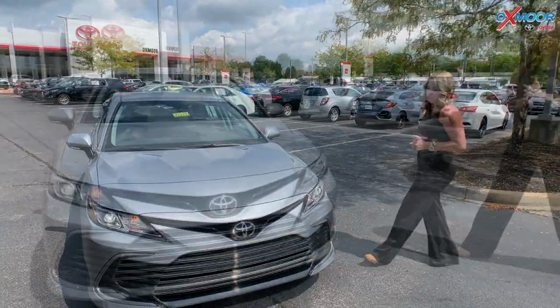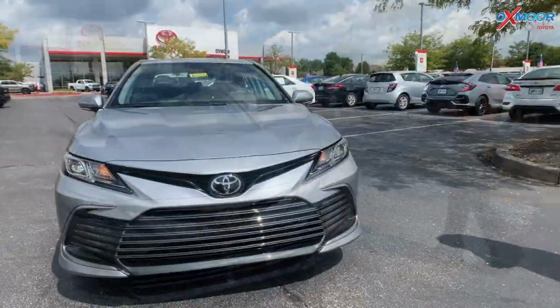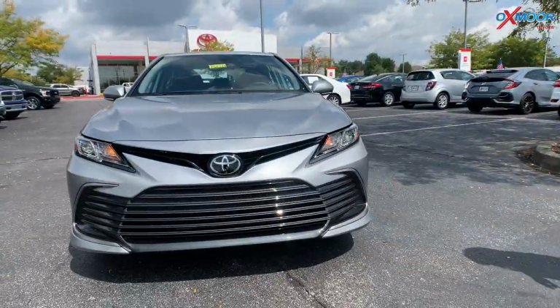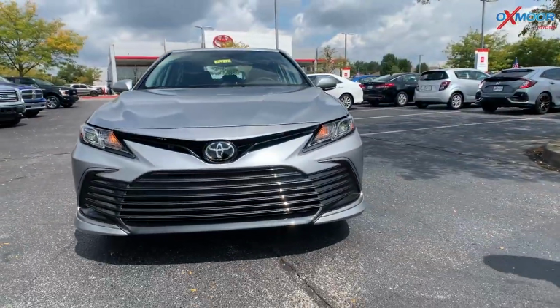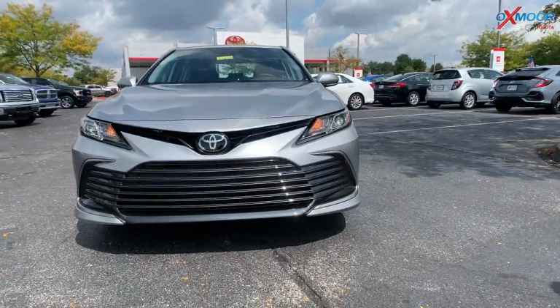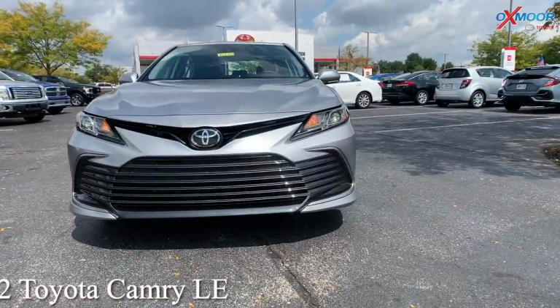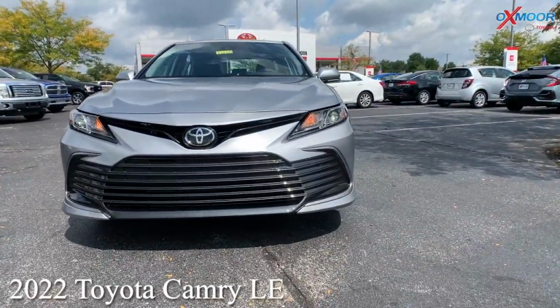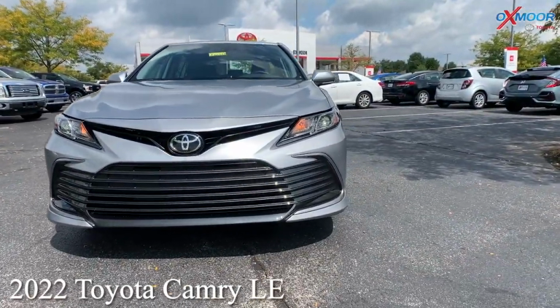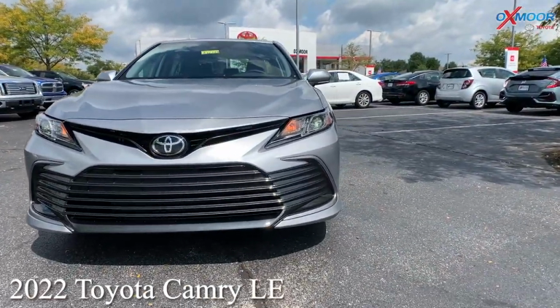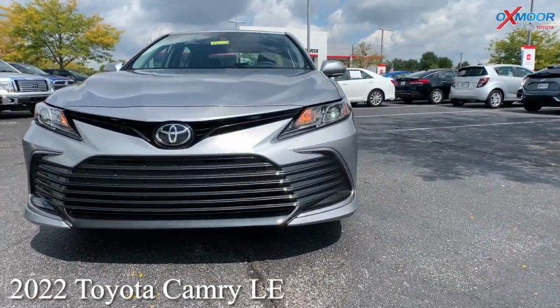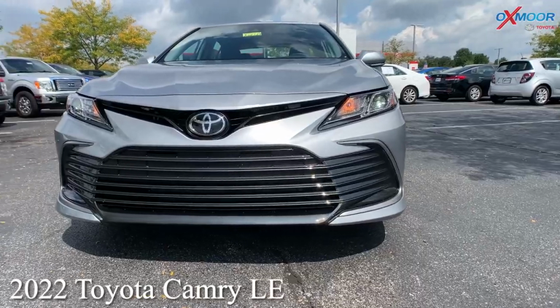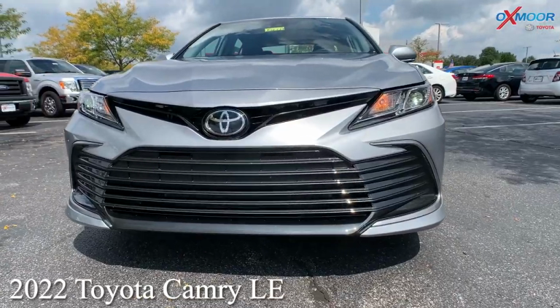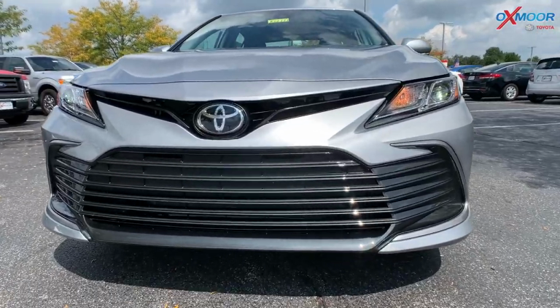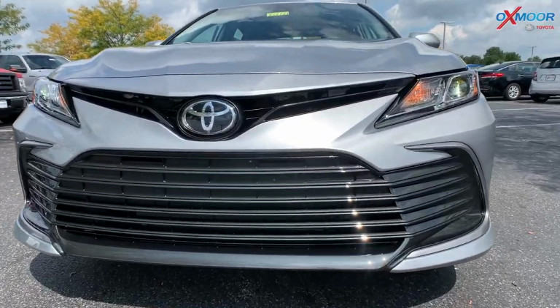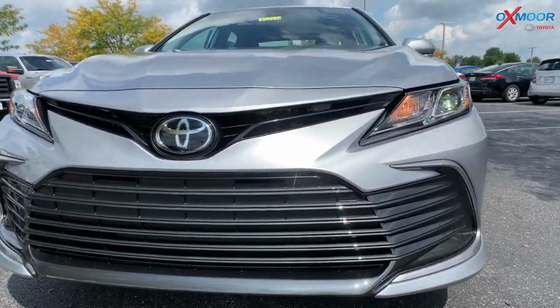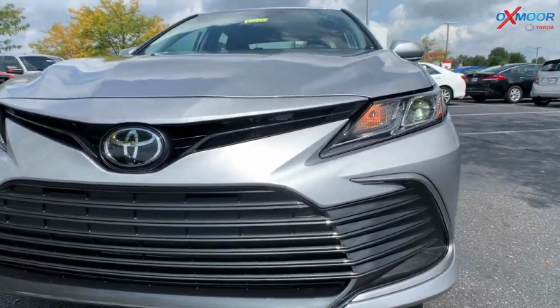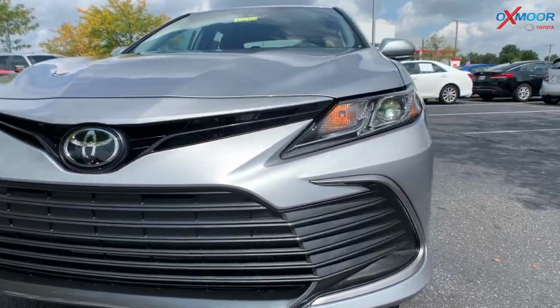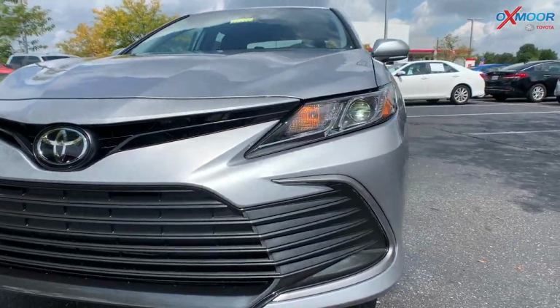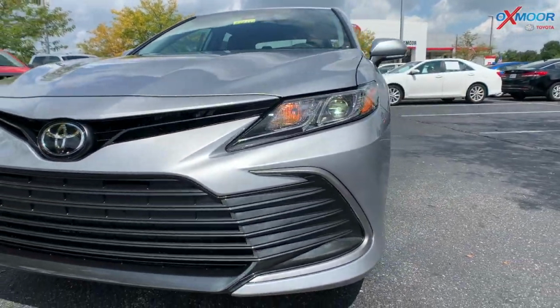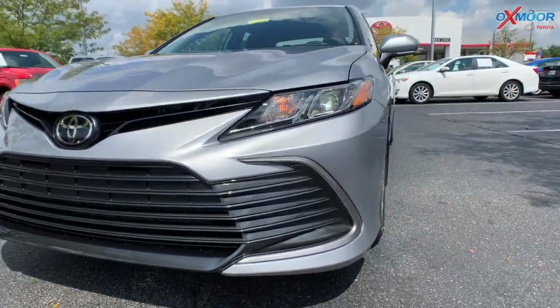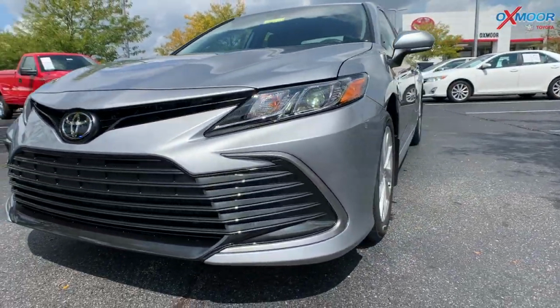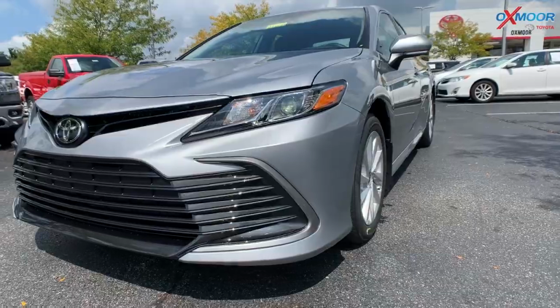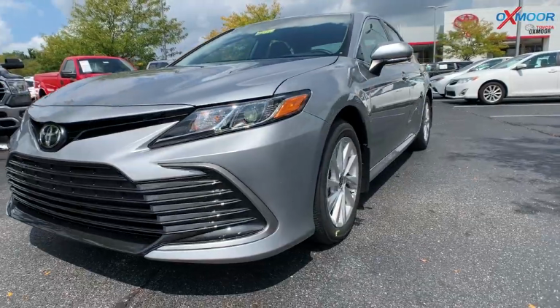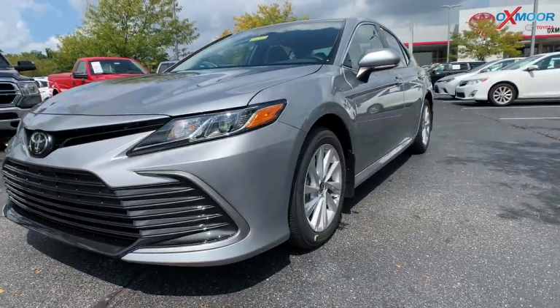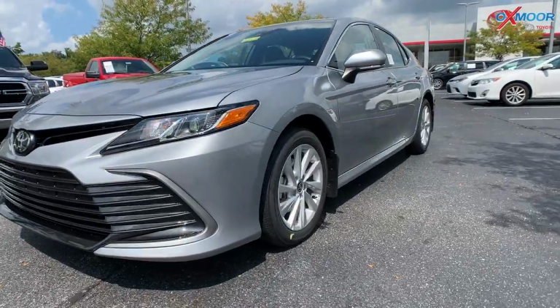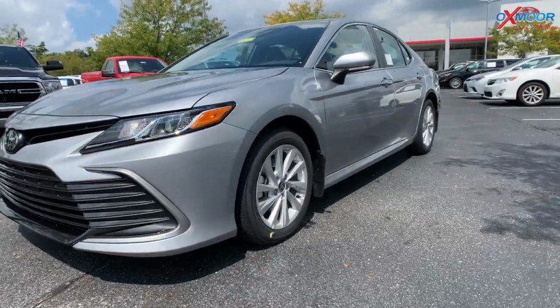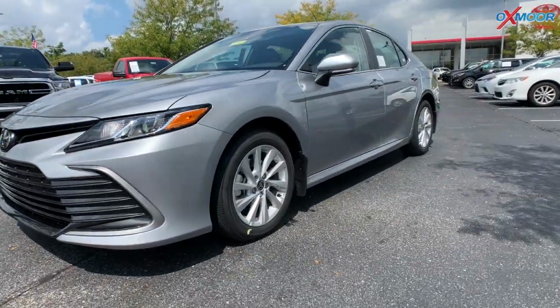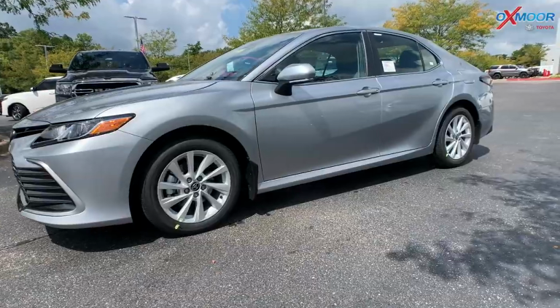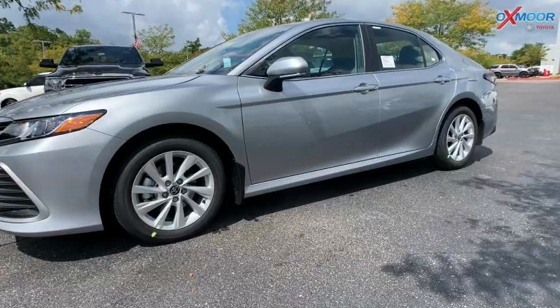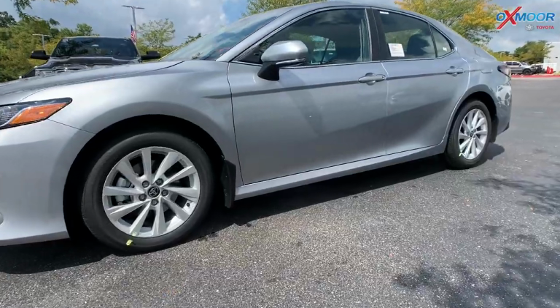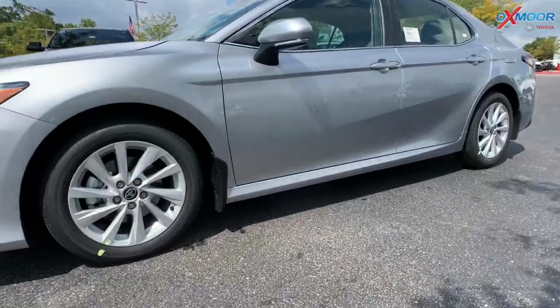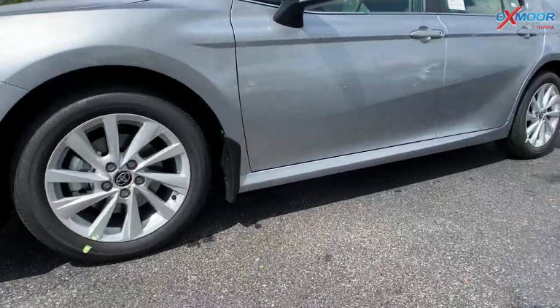So it is in the Celeste Silver Metallic — very pretty, sparkly silver. You do have that black front grille. You're going to have LED headlights. There are 17-inch alloy wheels on this.